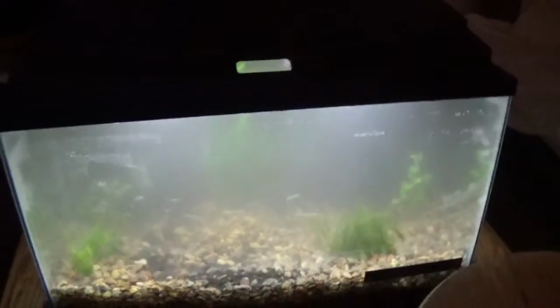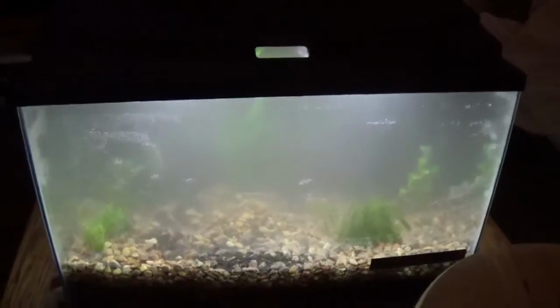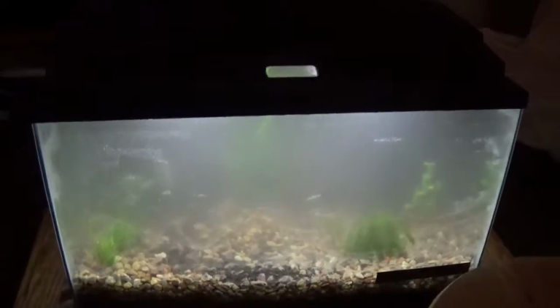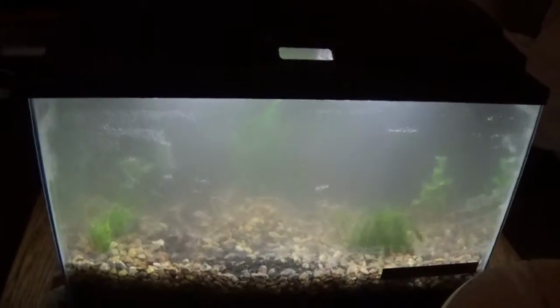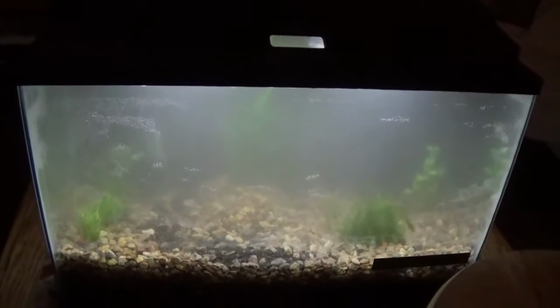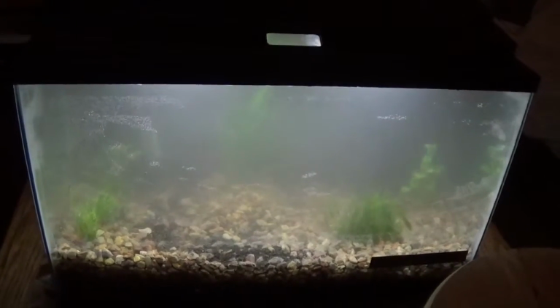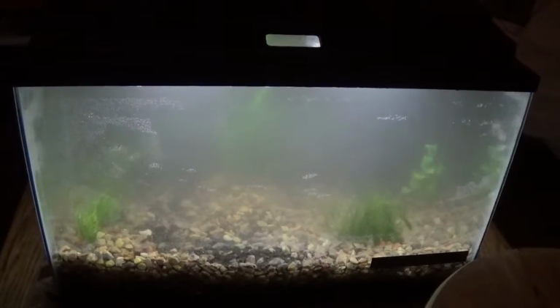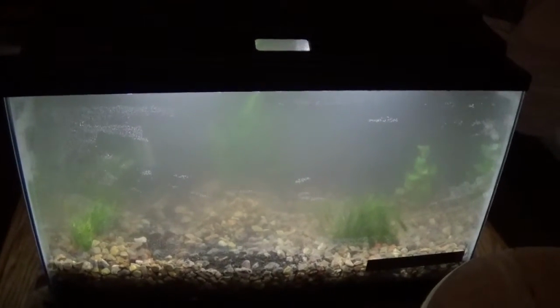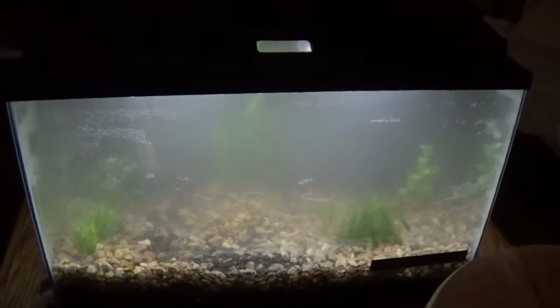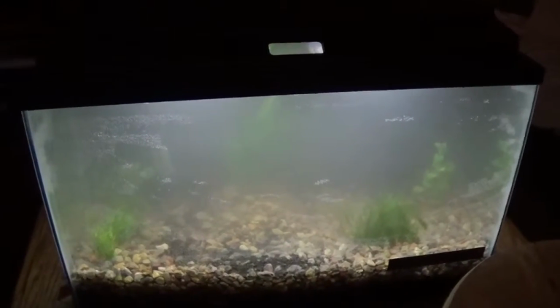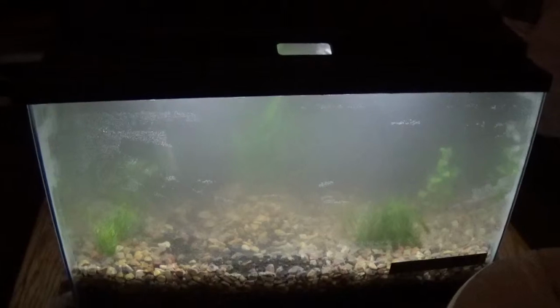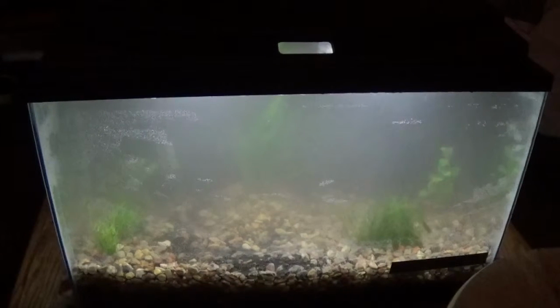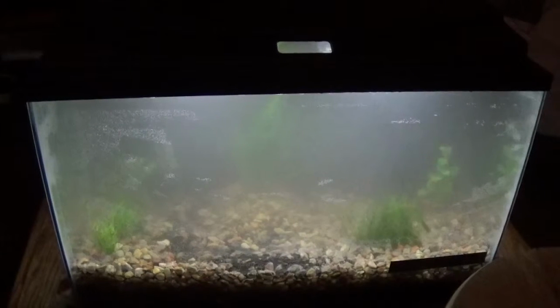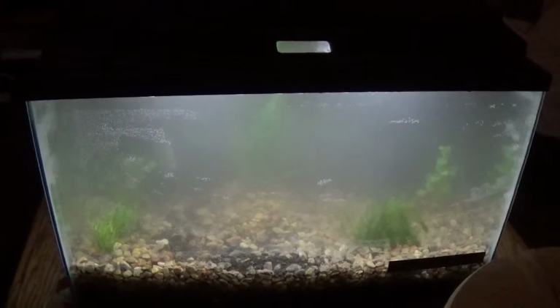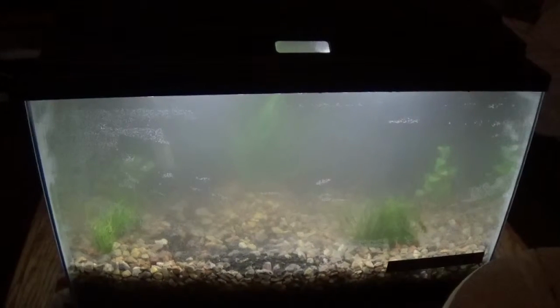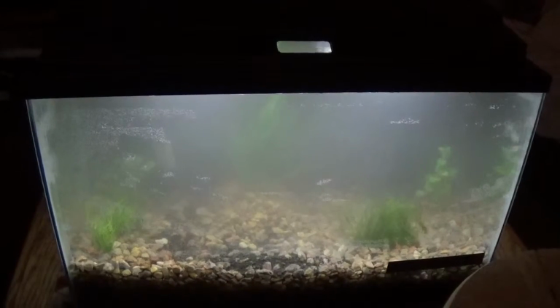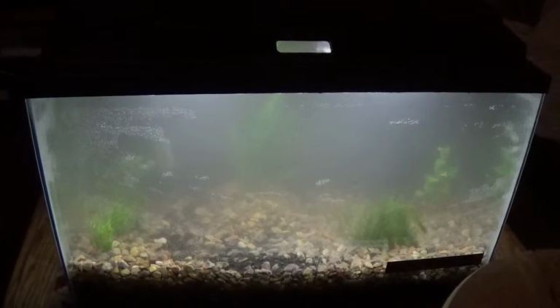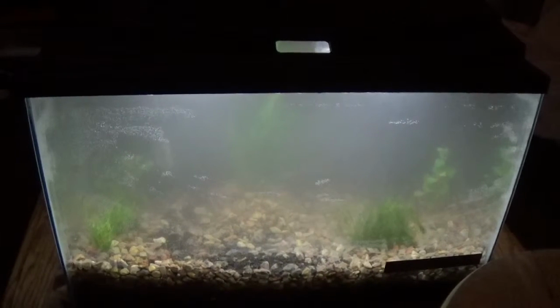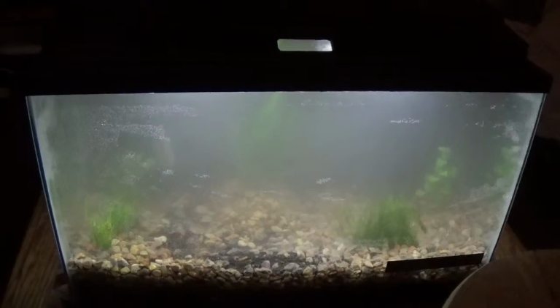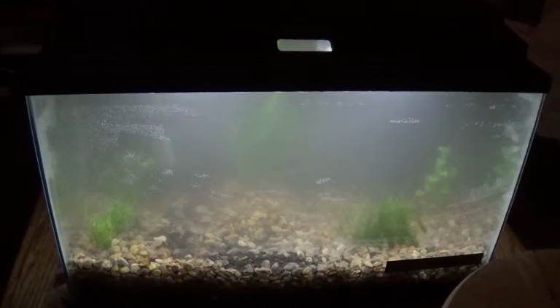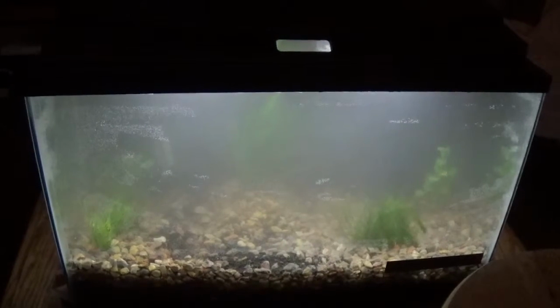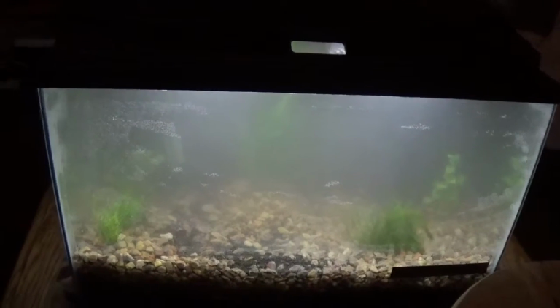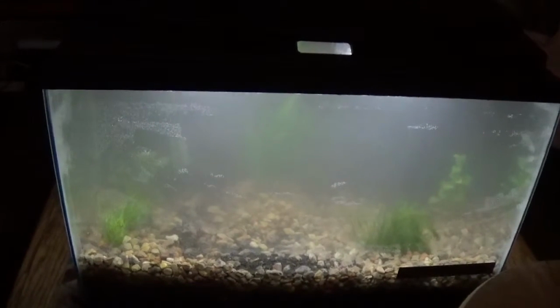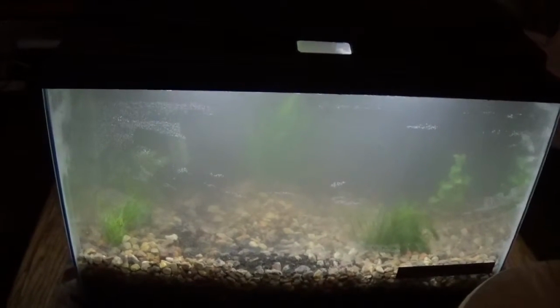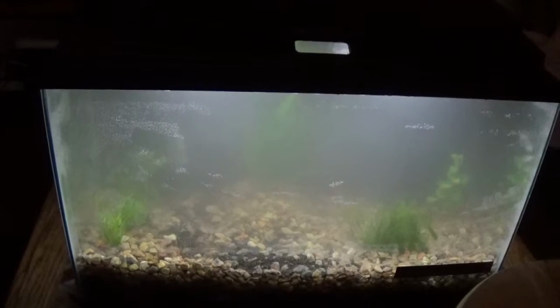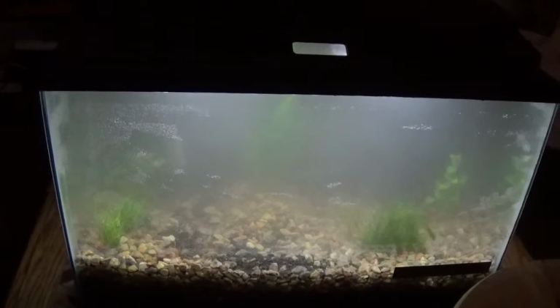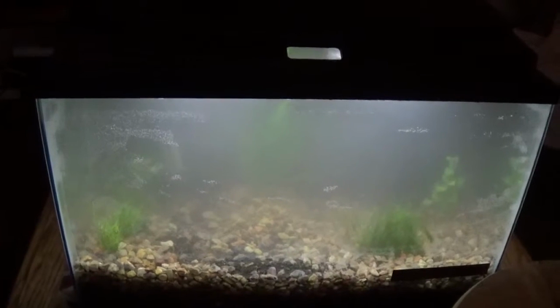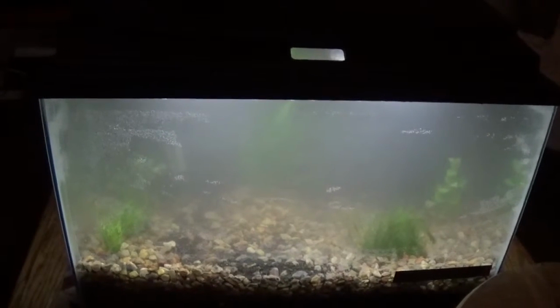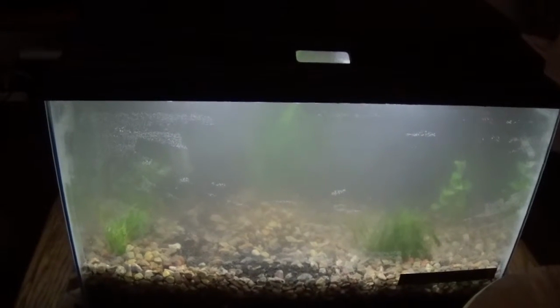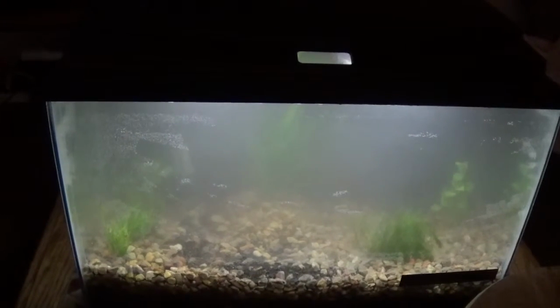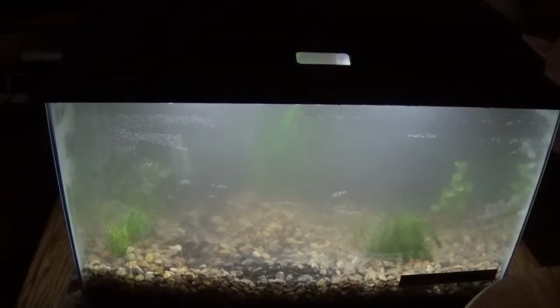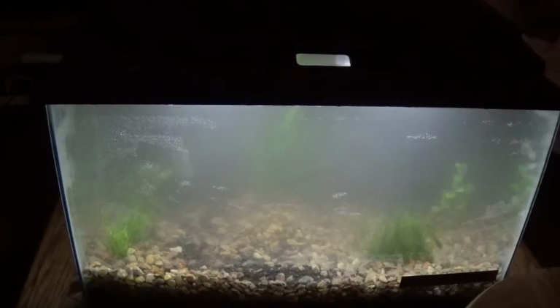I have things all set up in there. Just going to let this filter out before adding the fish. Deuces — MCD Reptiles out.